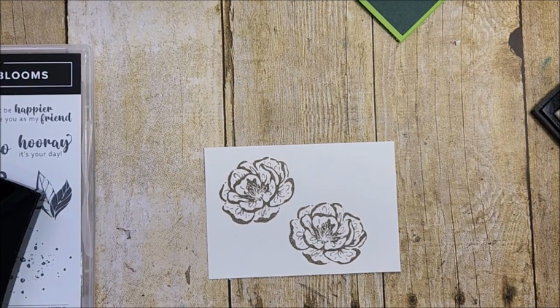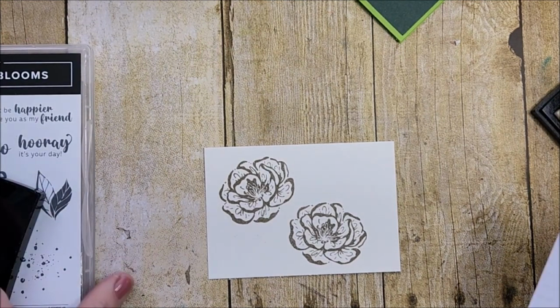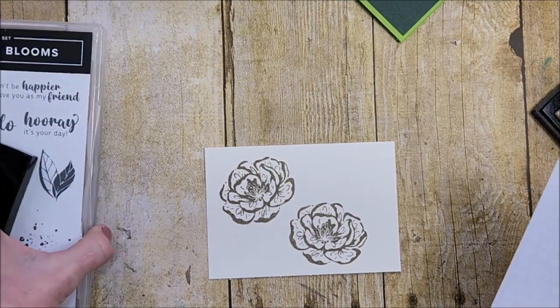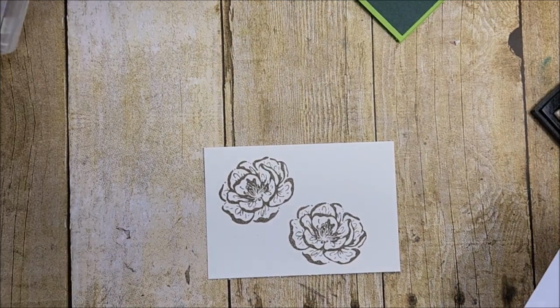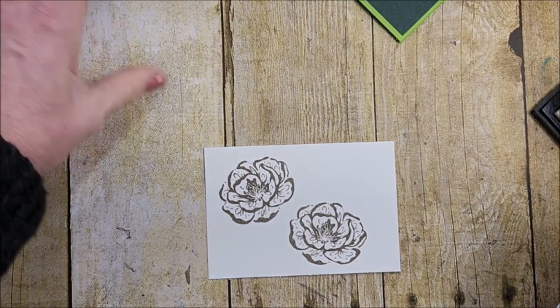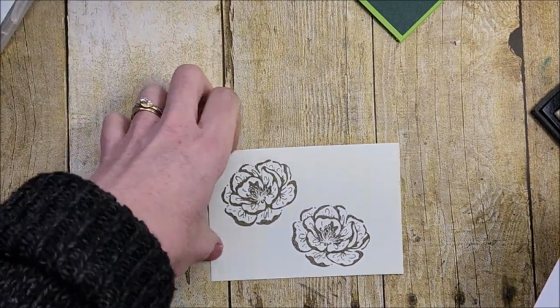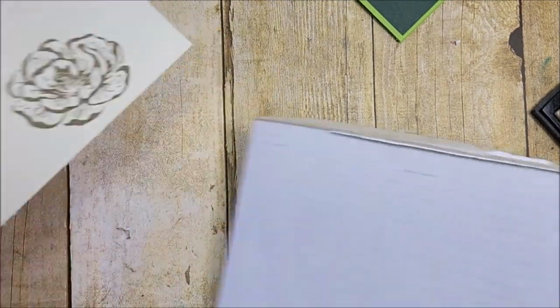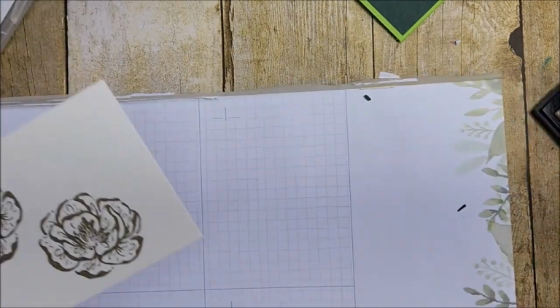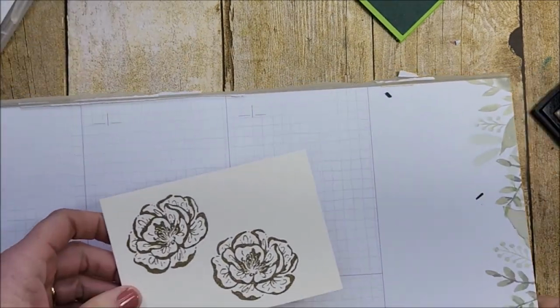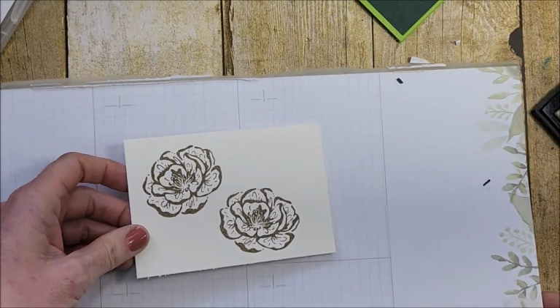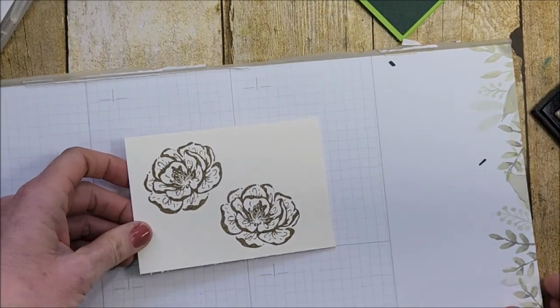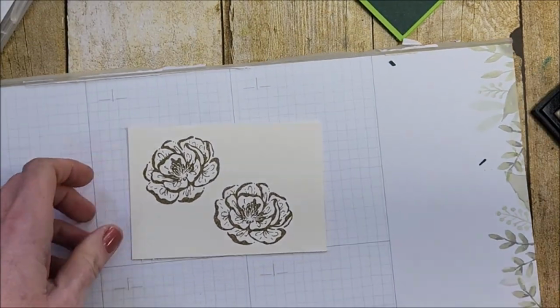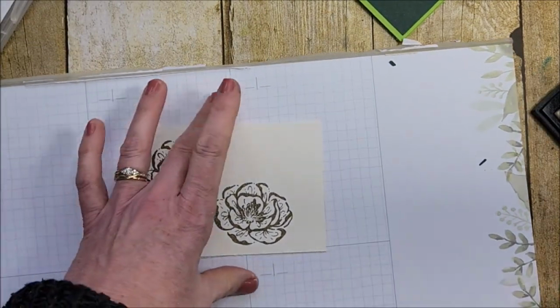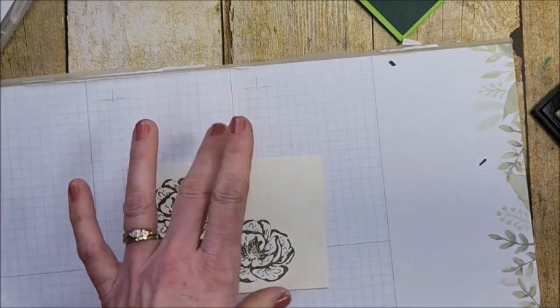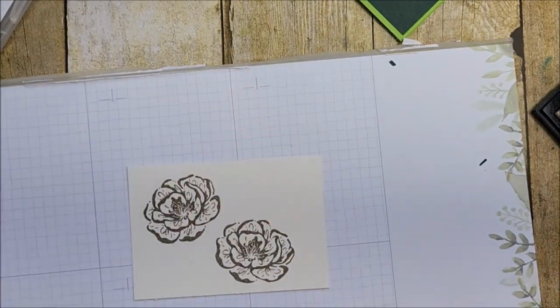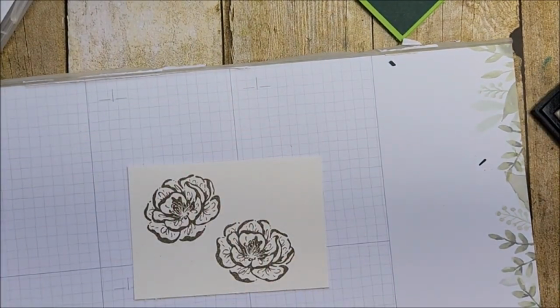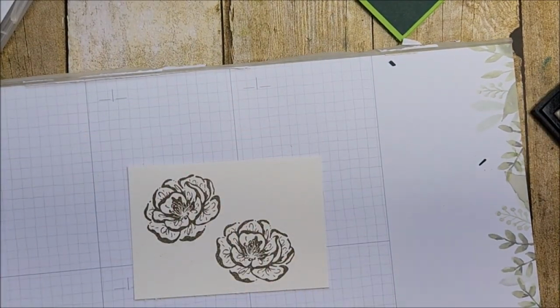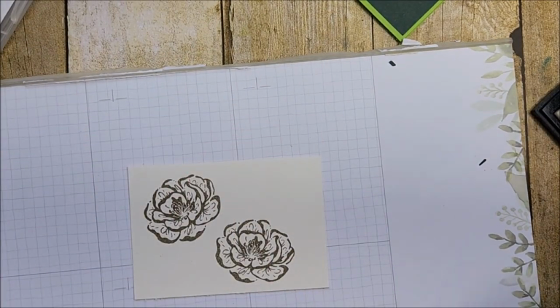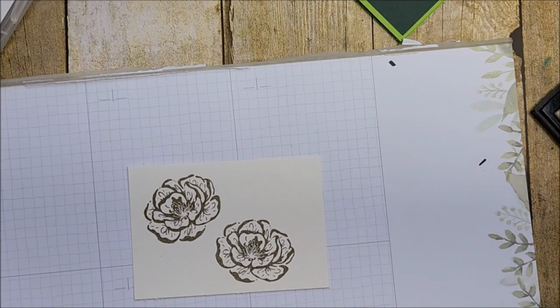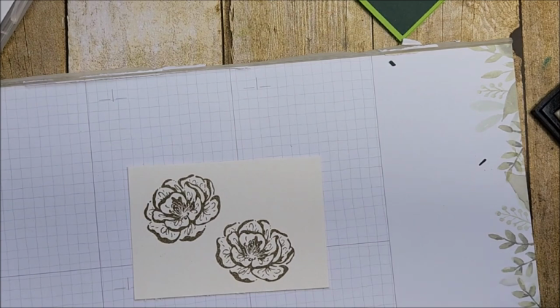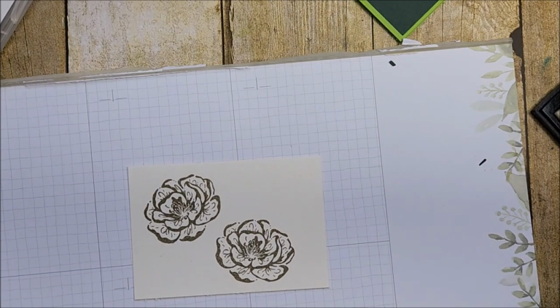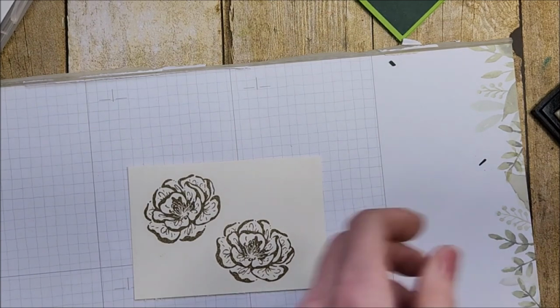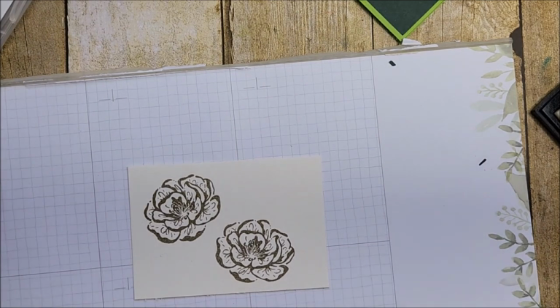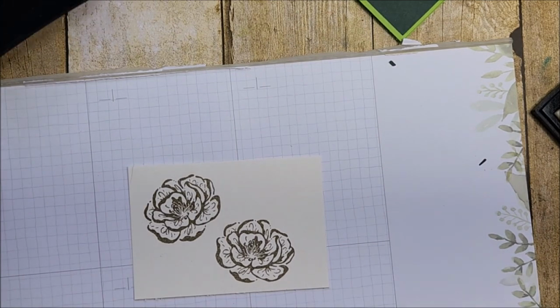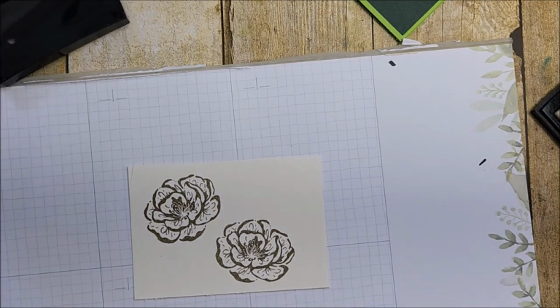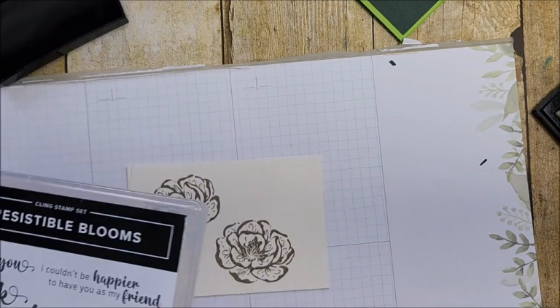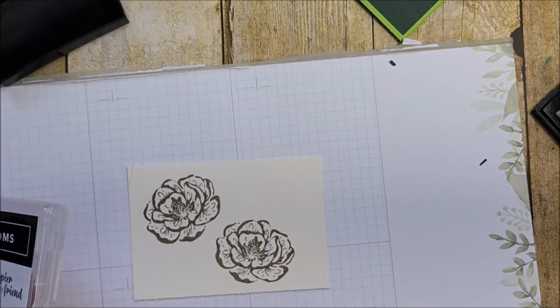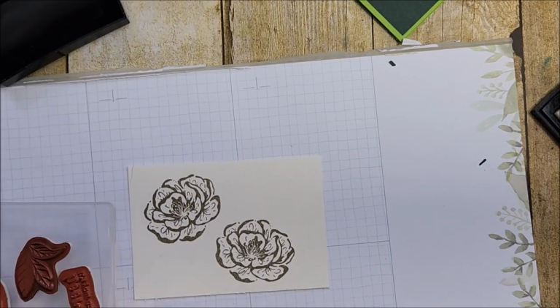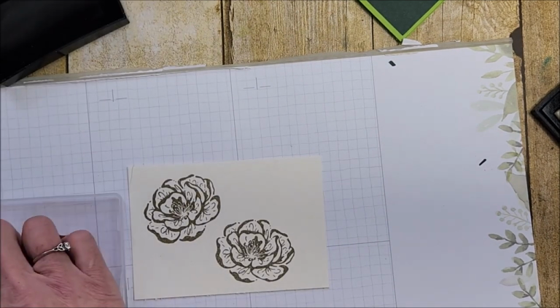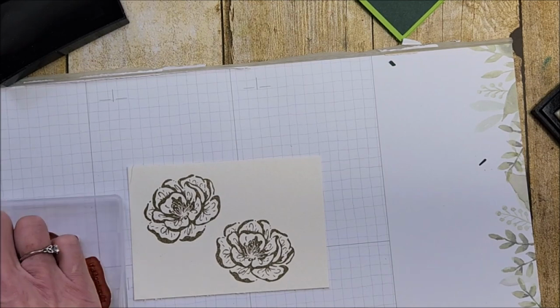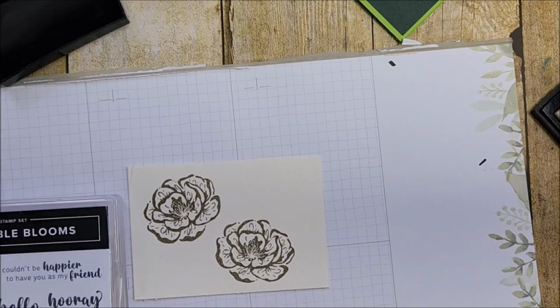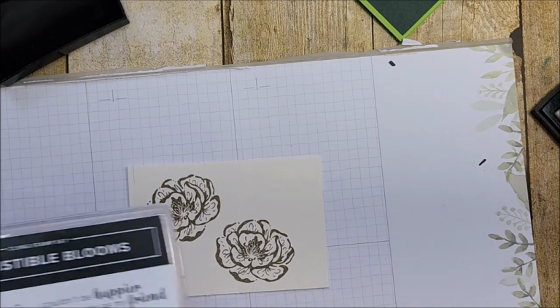I'm going to bring in my placemat because I'm going to be stamping off and I don't want to get ink onto my desk. Let's do the smaller flower.